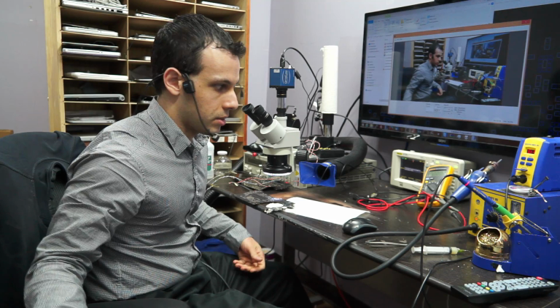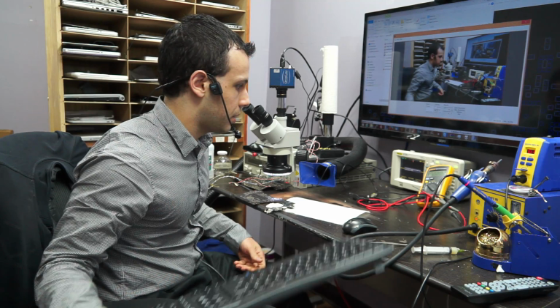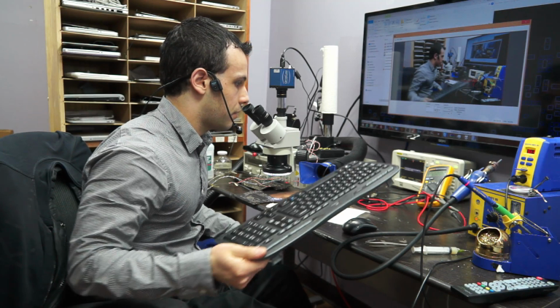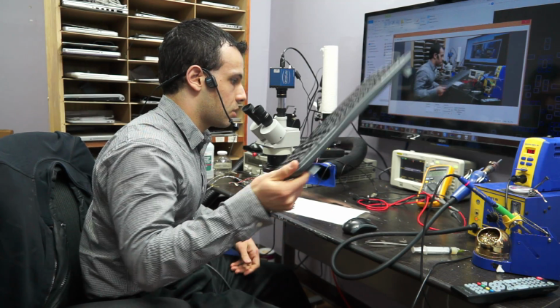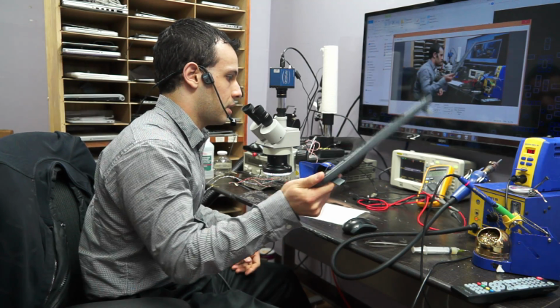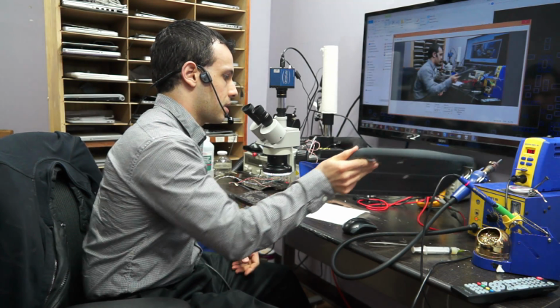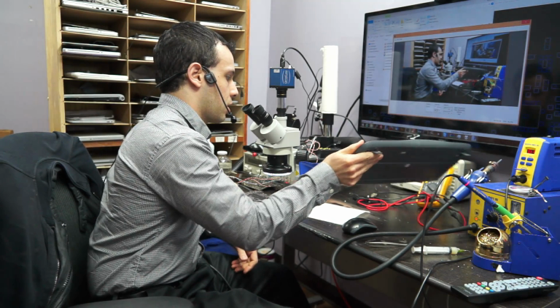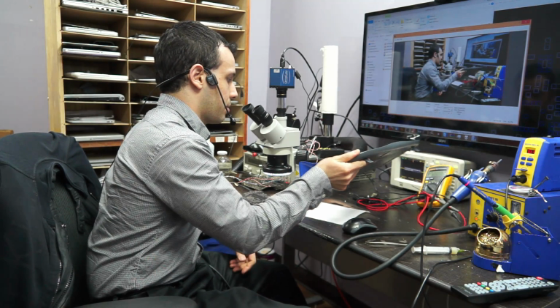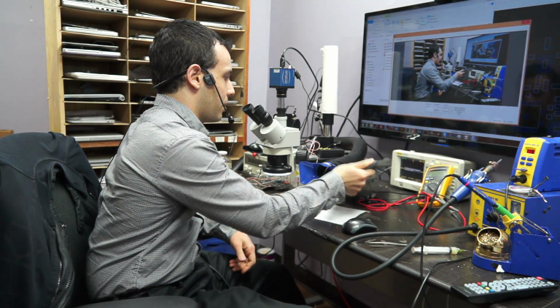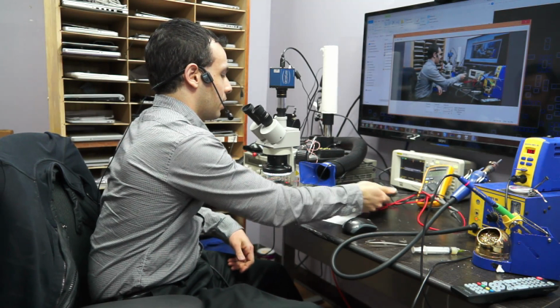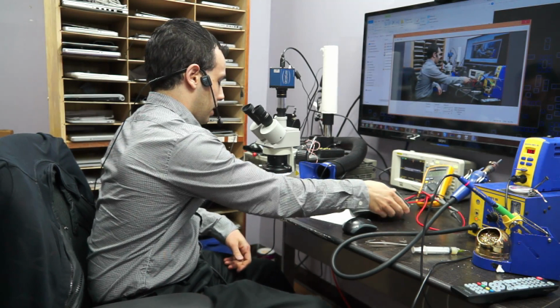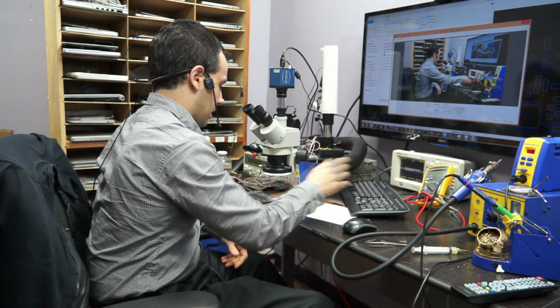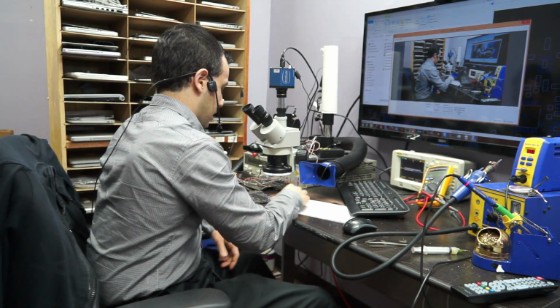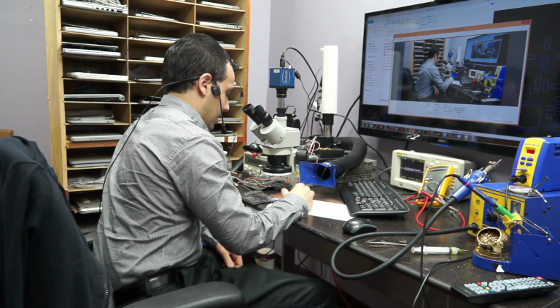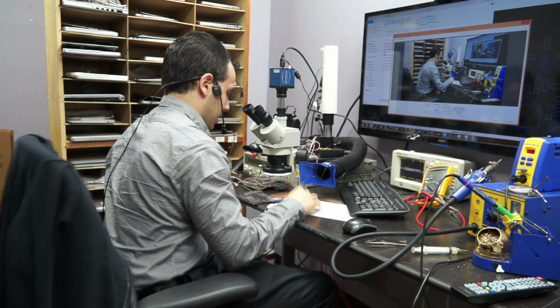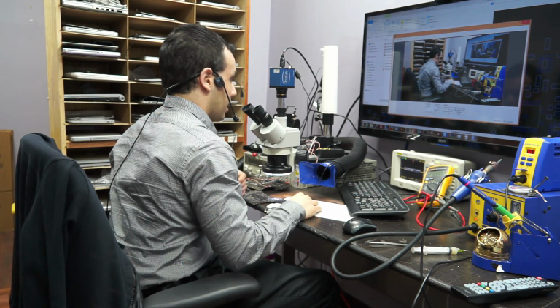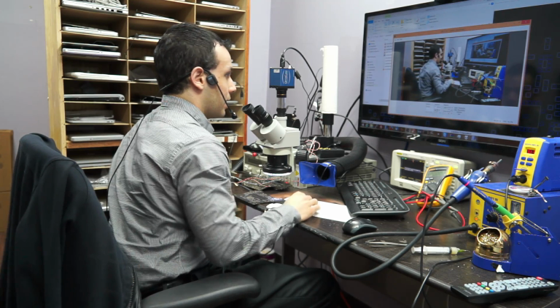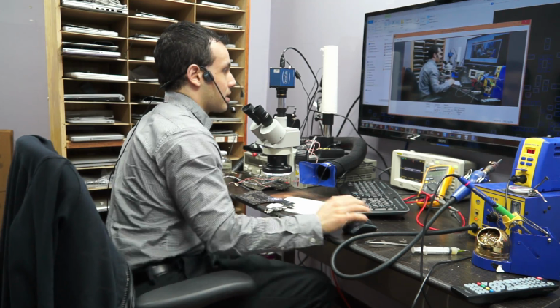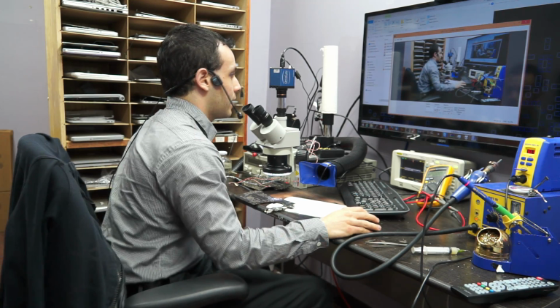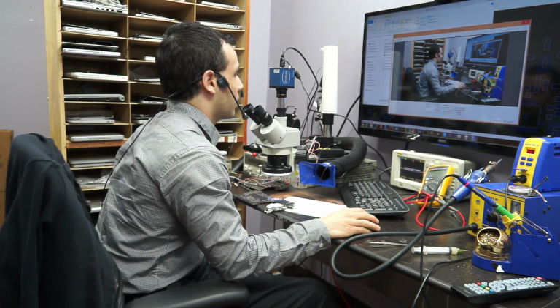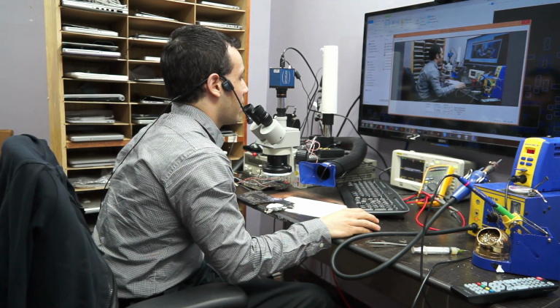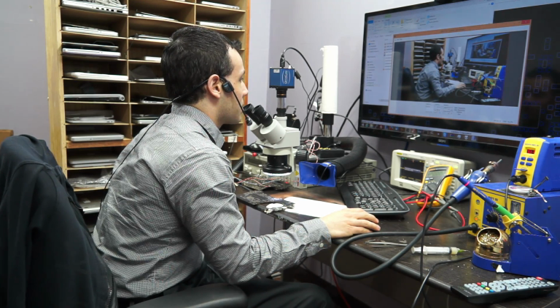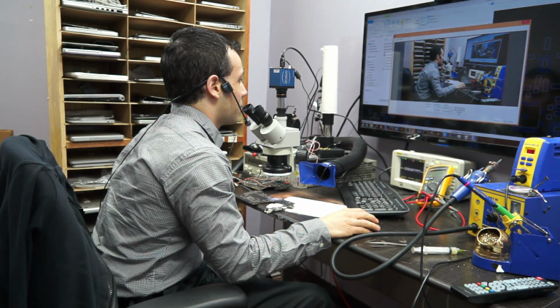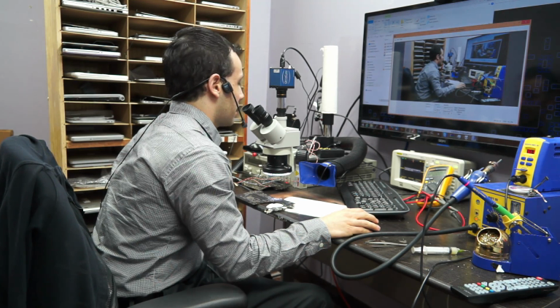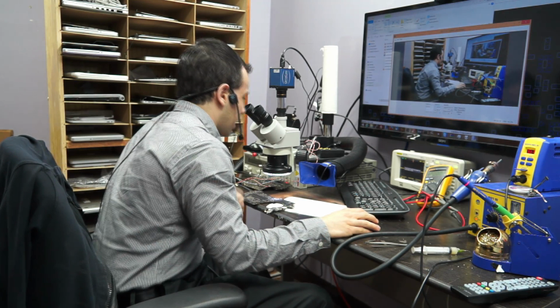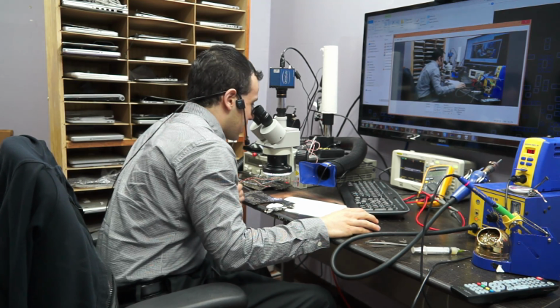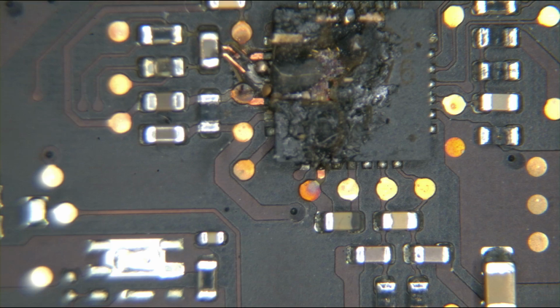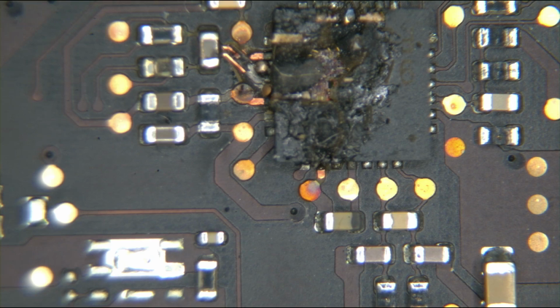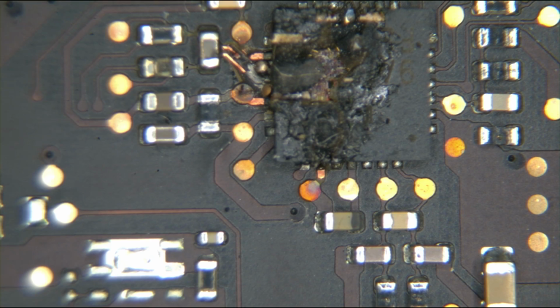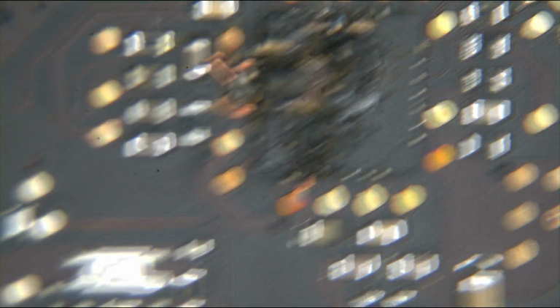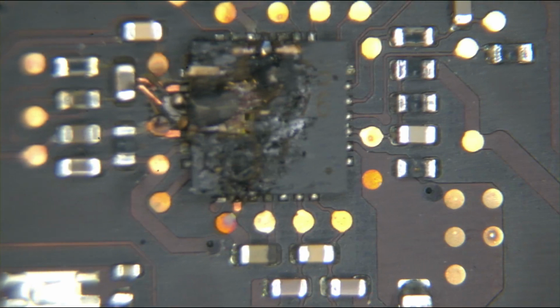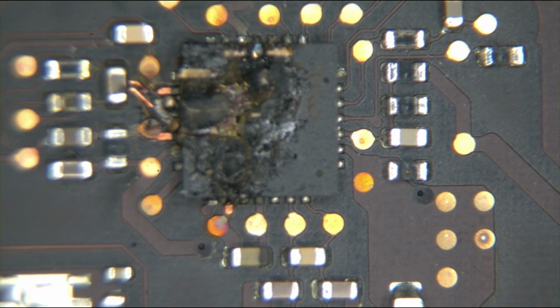Today we have a 15-inch Retina that is not charging the battery and is not turning on. If you look on the microscope, it really does not take a schematic to get an idea why.